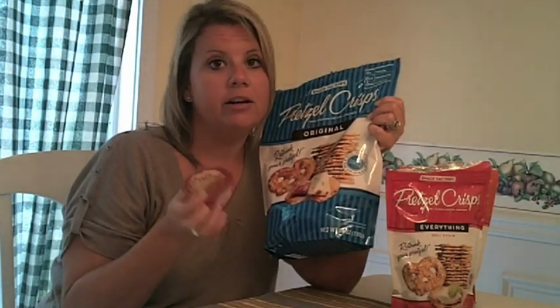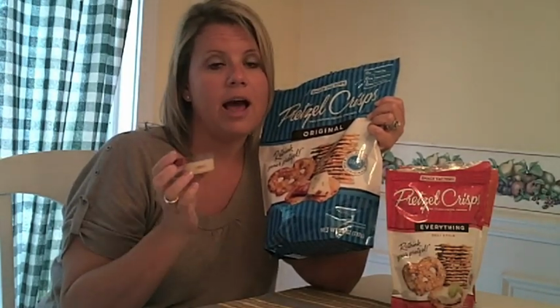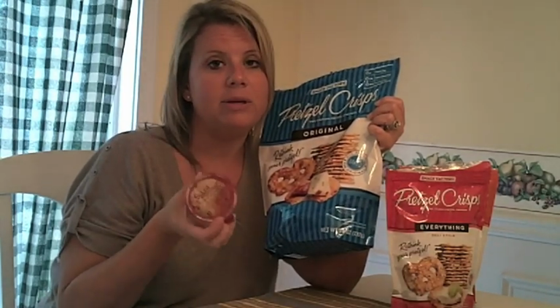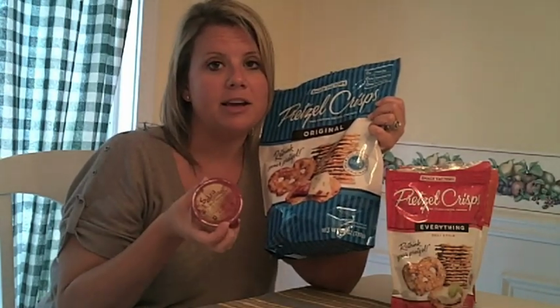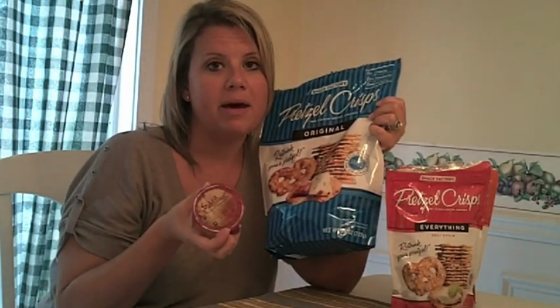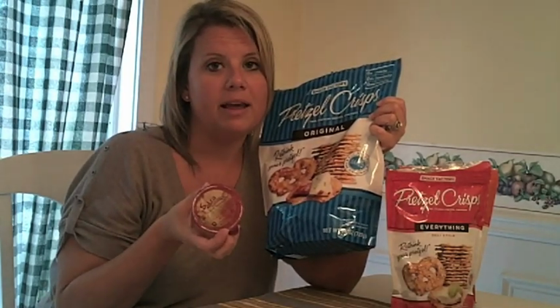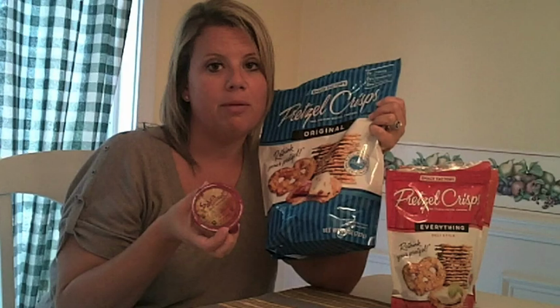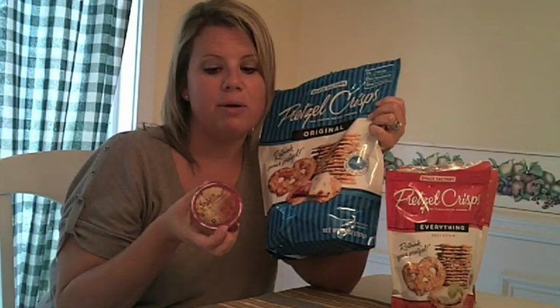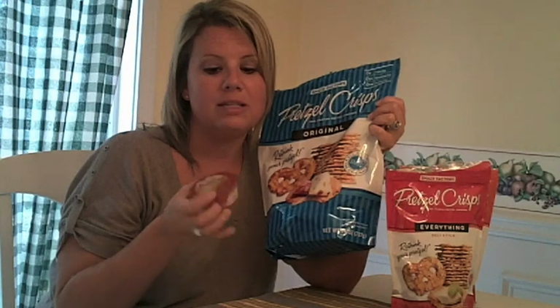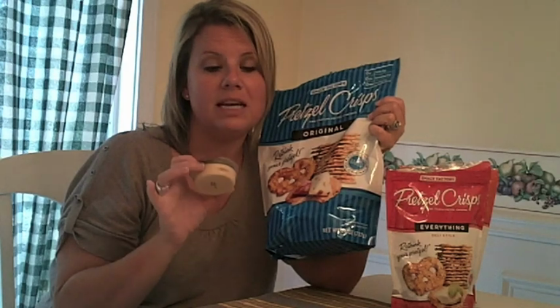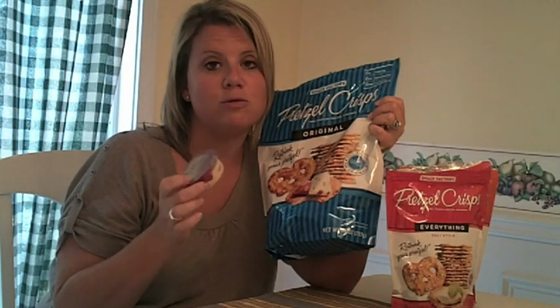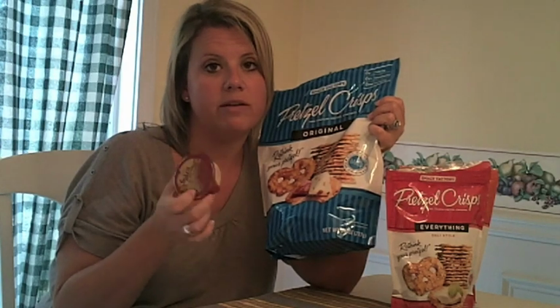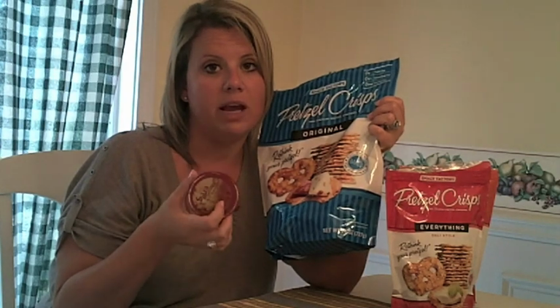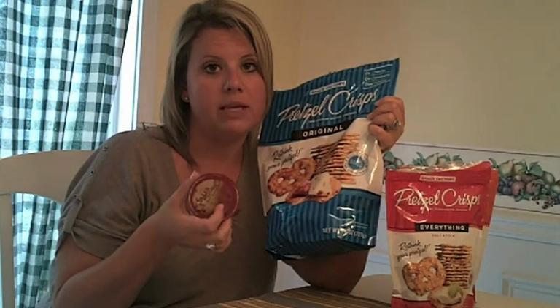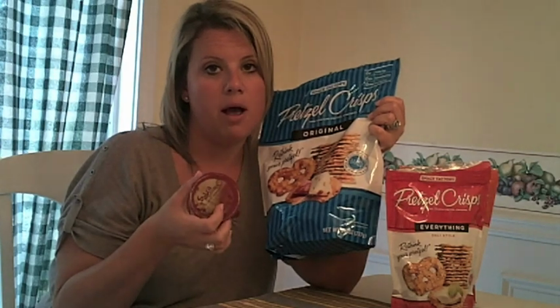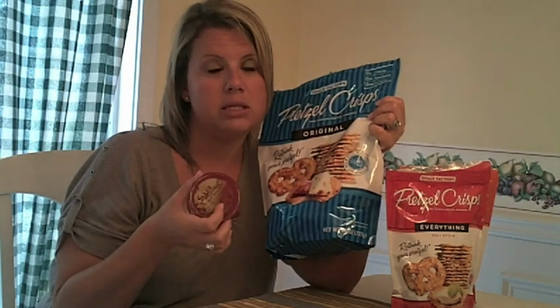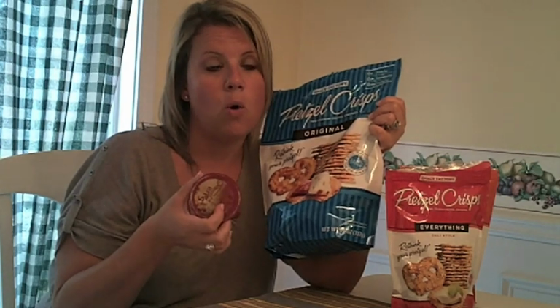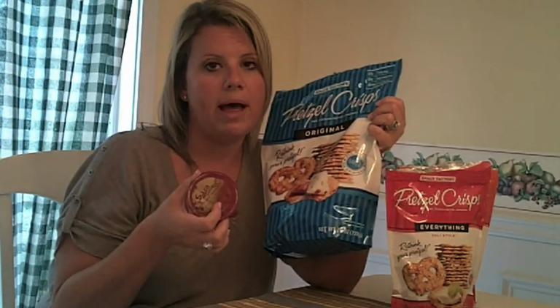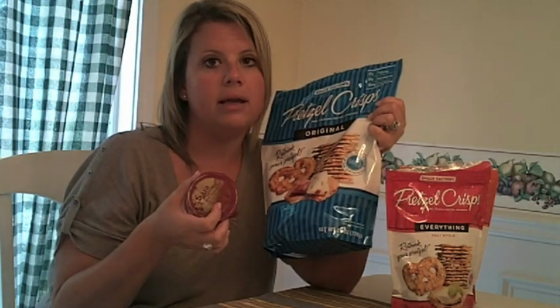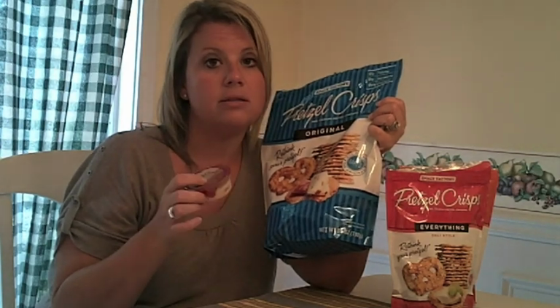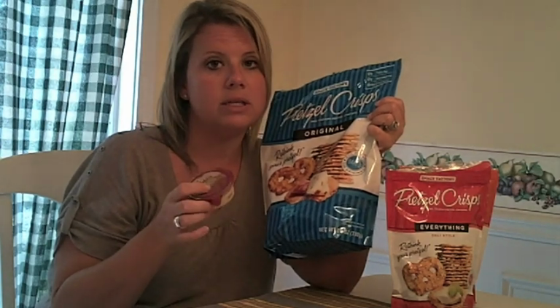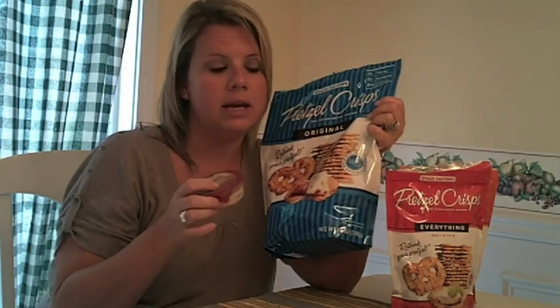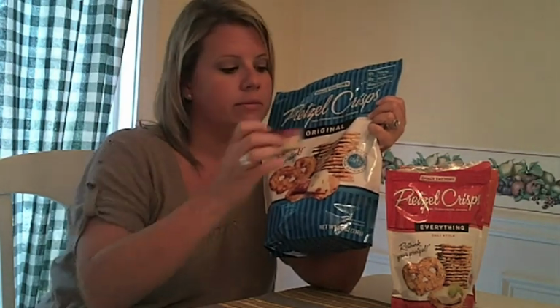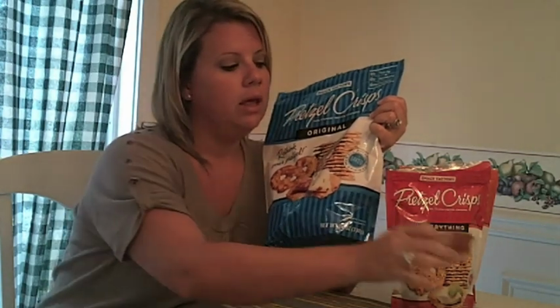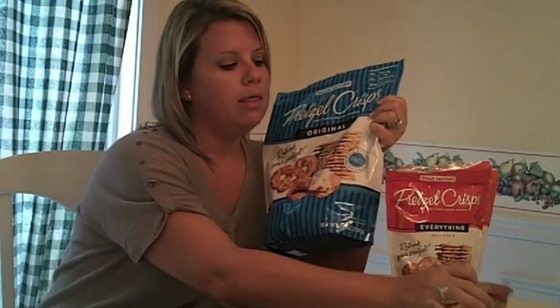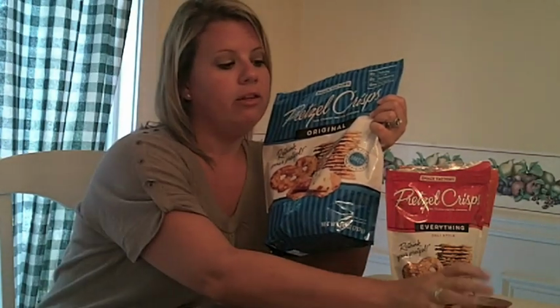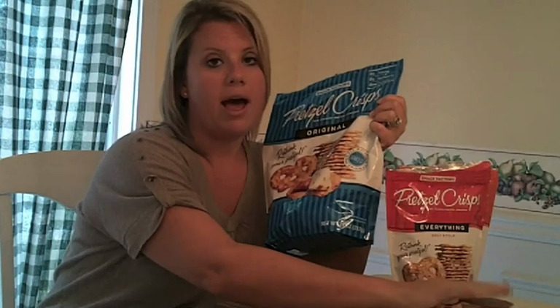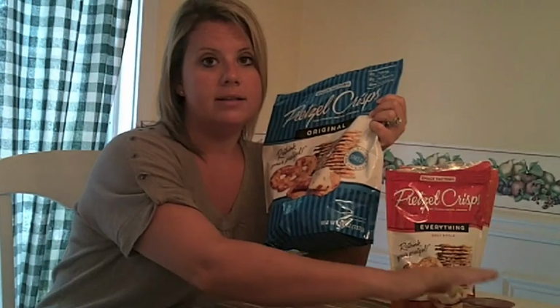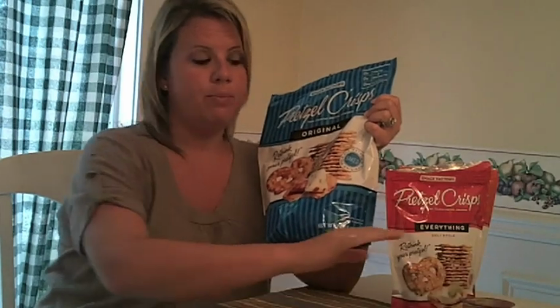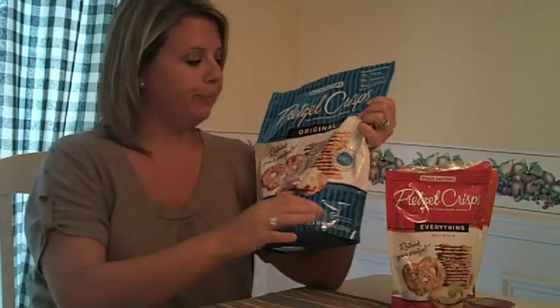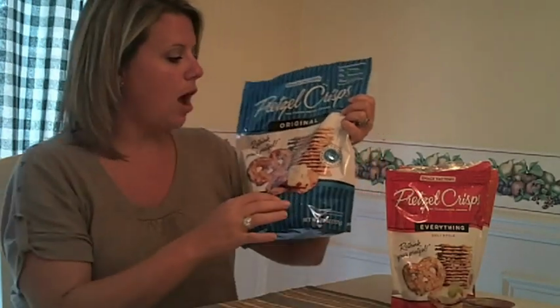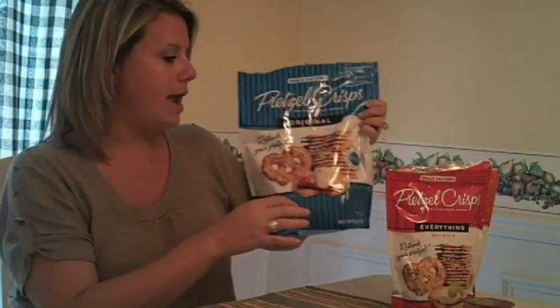I found this little find right here — an individual serving of Sabra hummus — that I will be talking about in a later blog post. So excited. That little guy's a keeper.